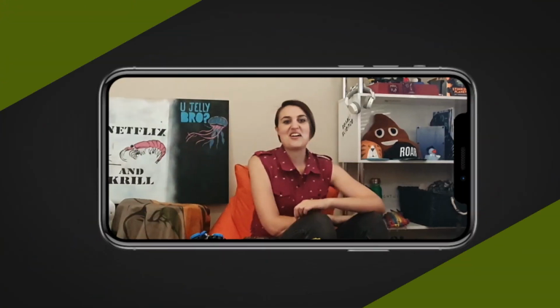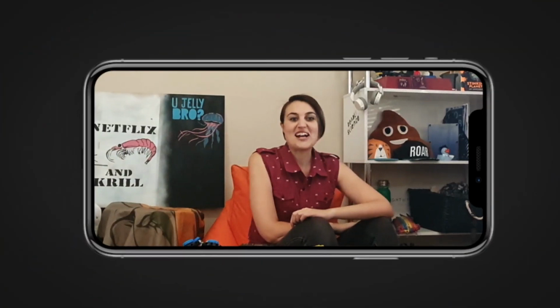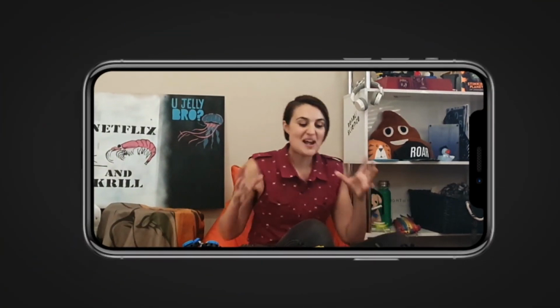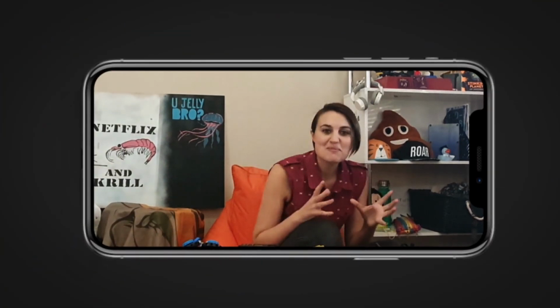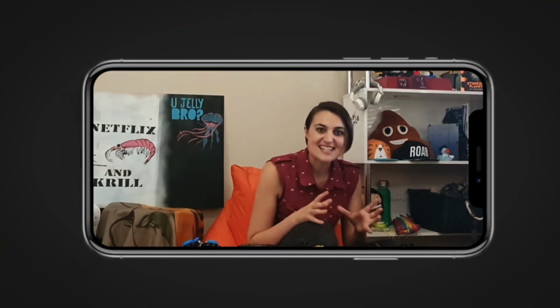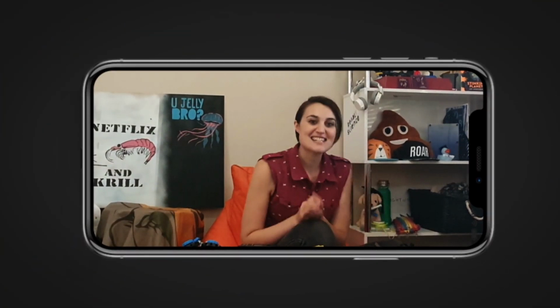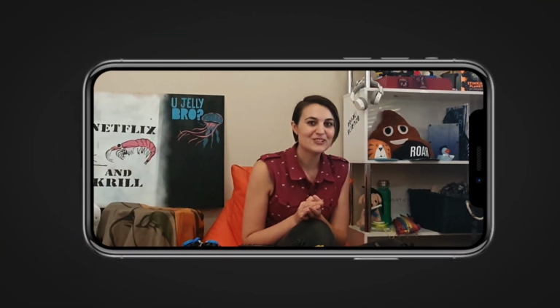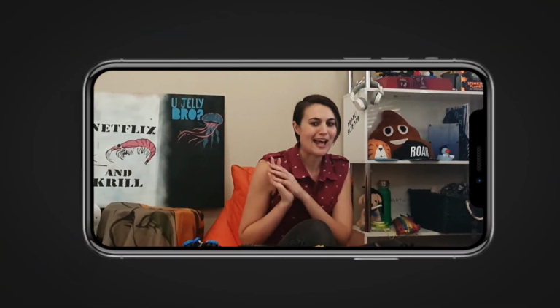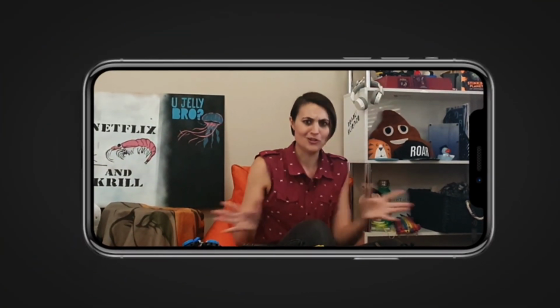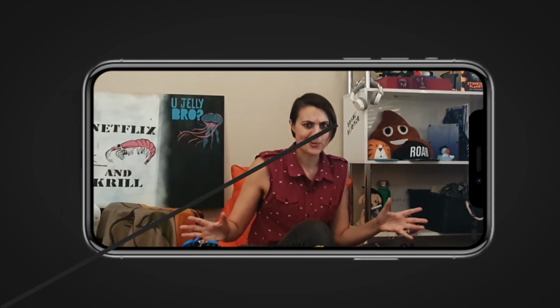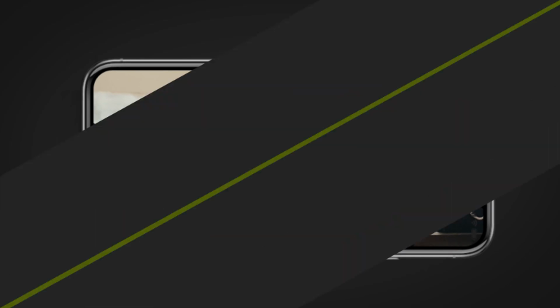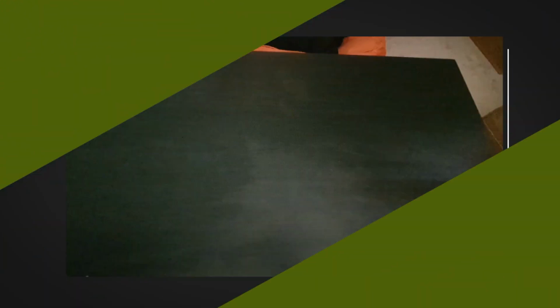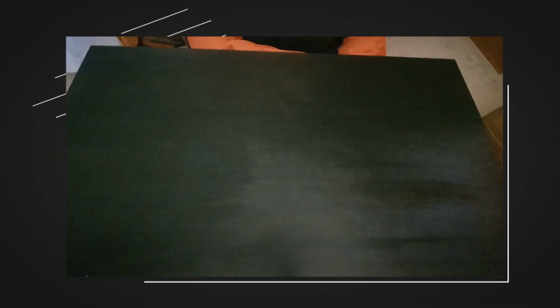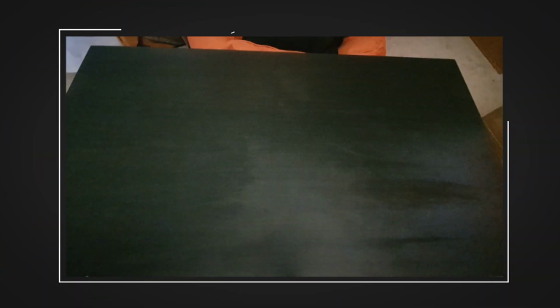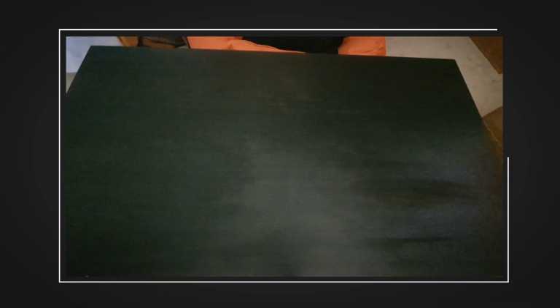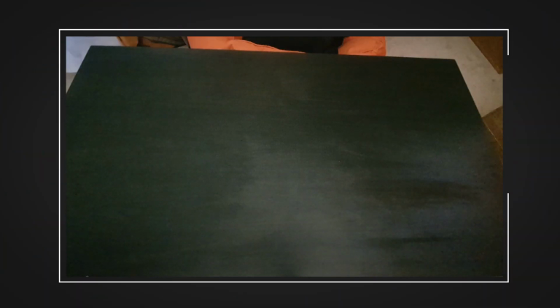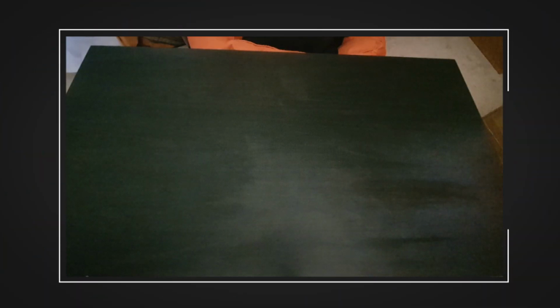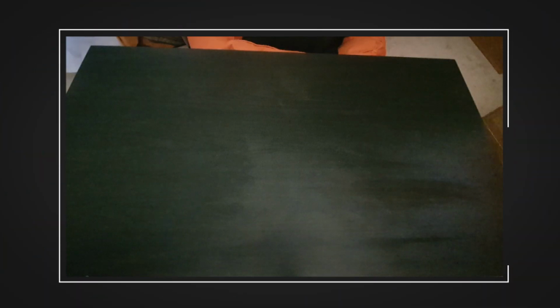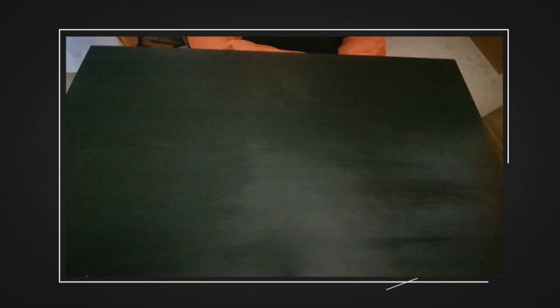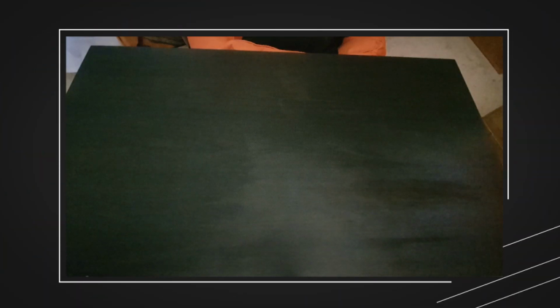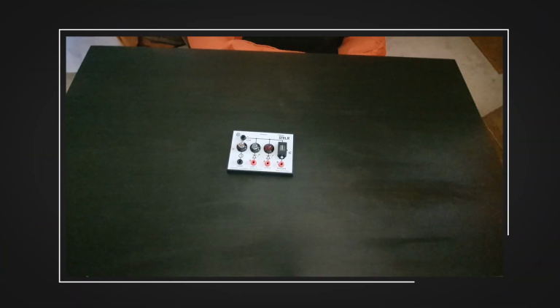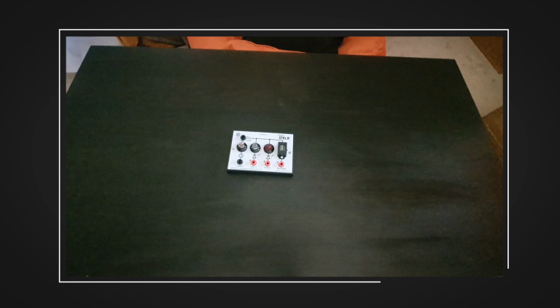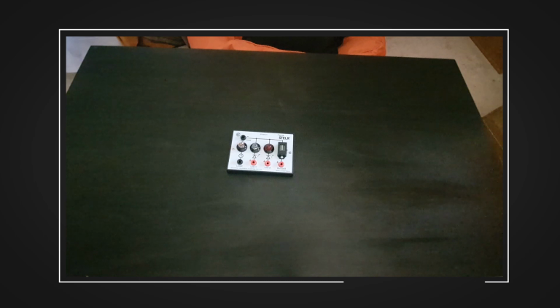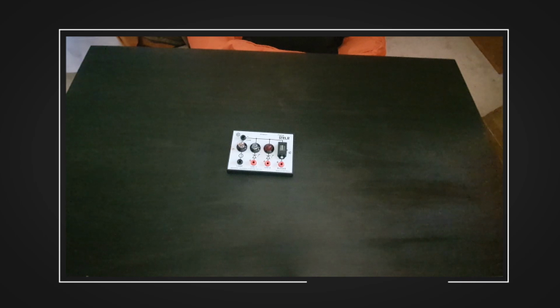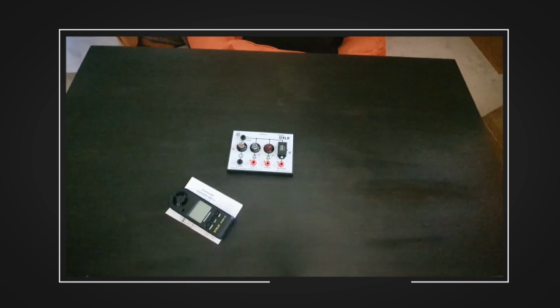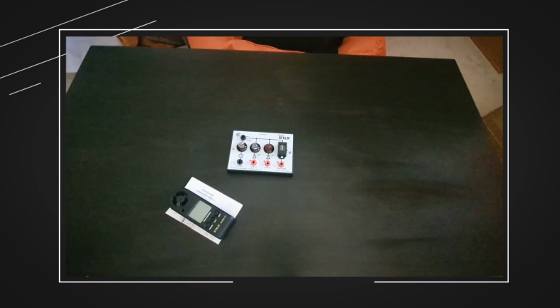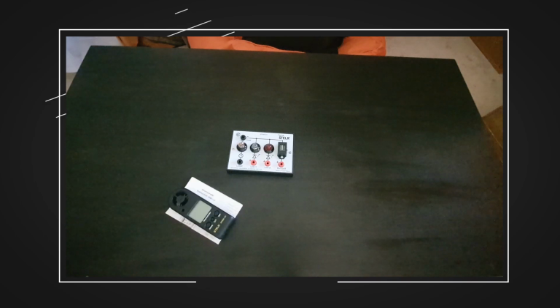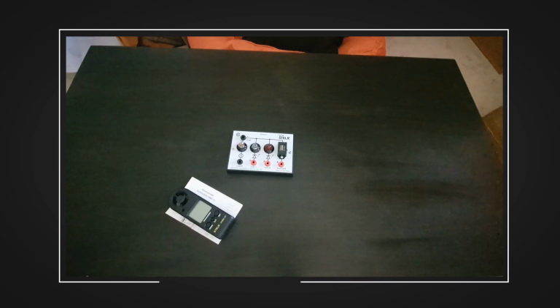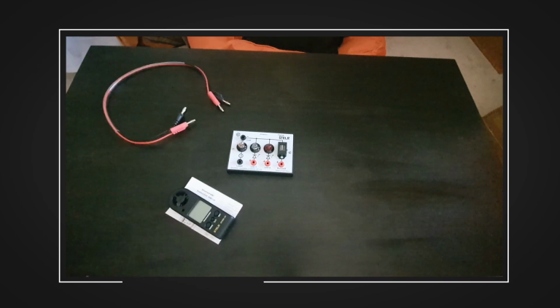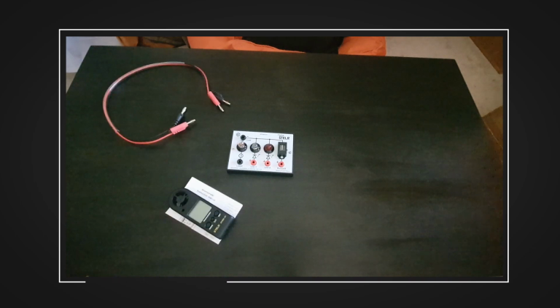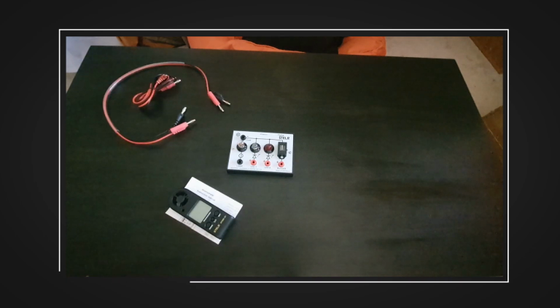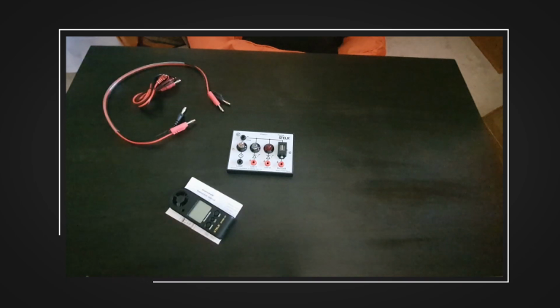Alright, now we've got the basics, let's take a look at all of our equipment. Here are all the things I've unboxed from the Stella wind turbine kit: a mini test rig module, an anemometer, cables, and some more cables.